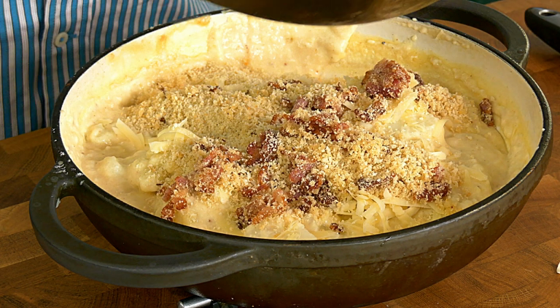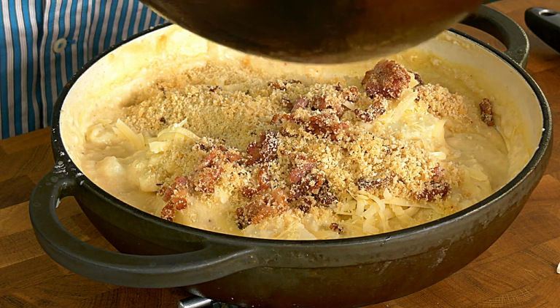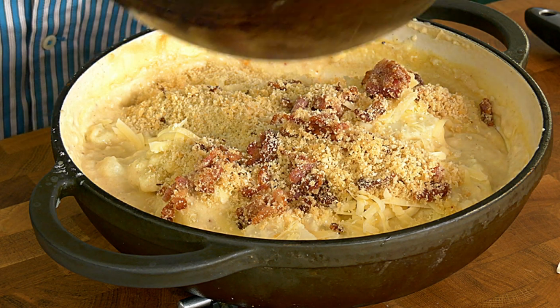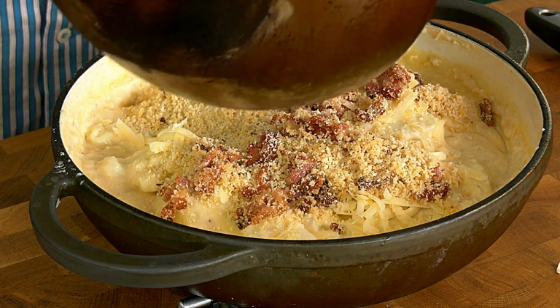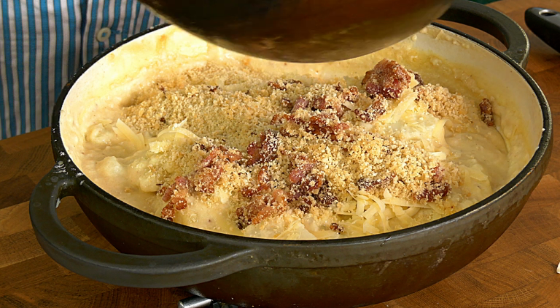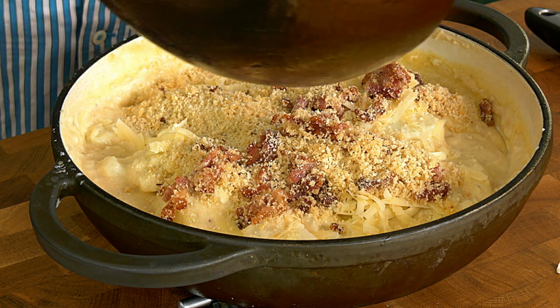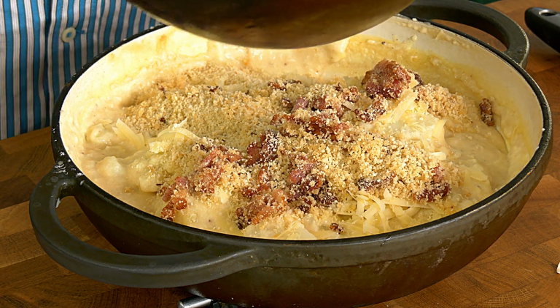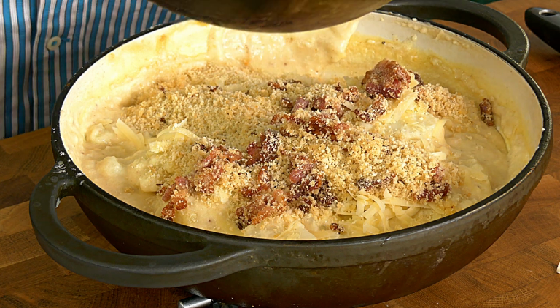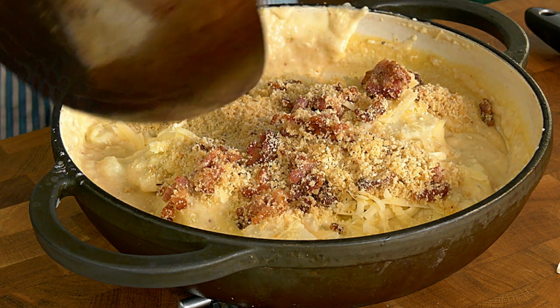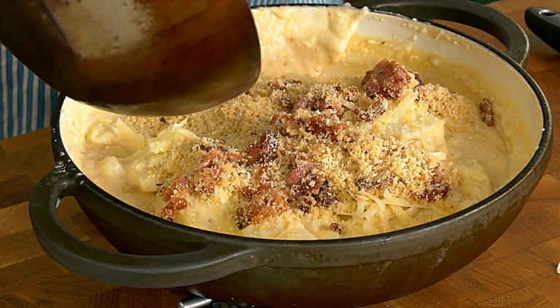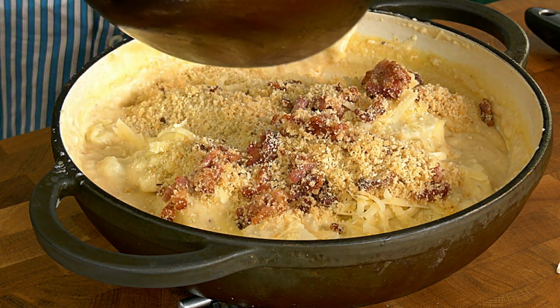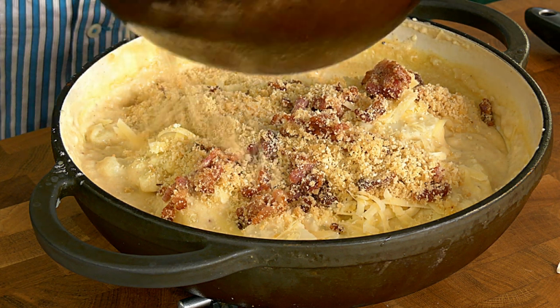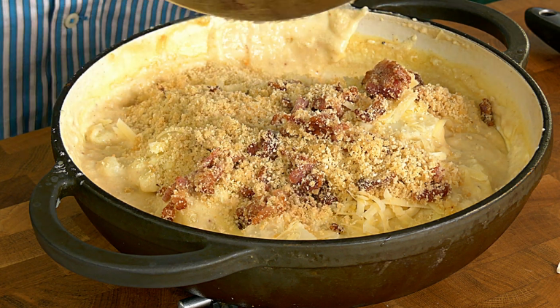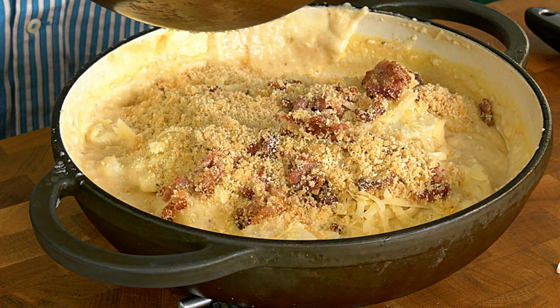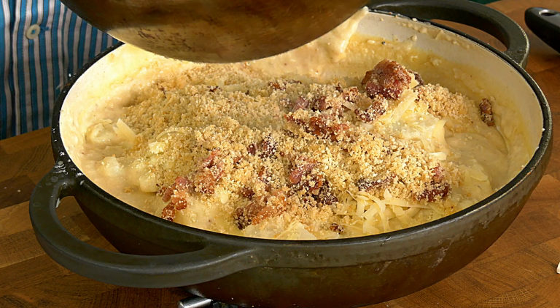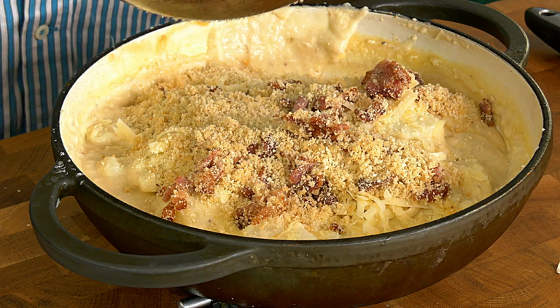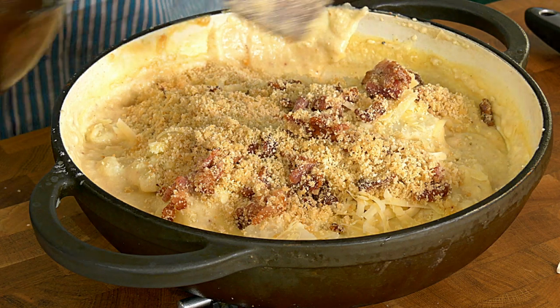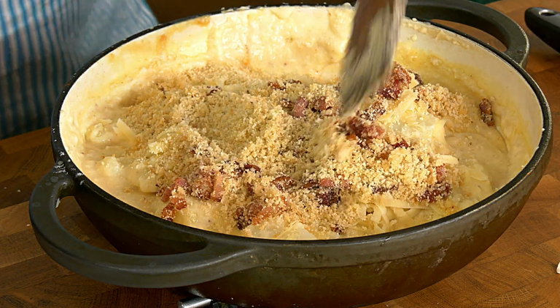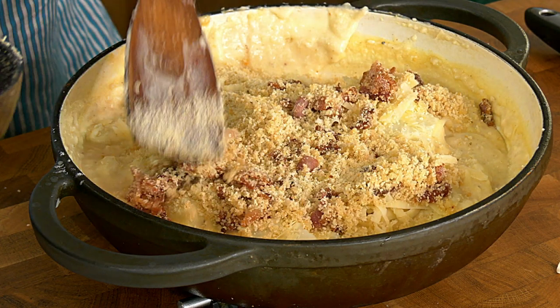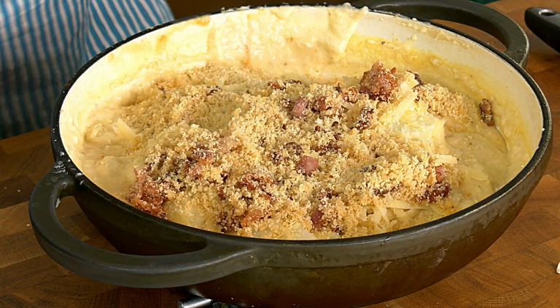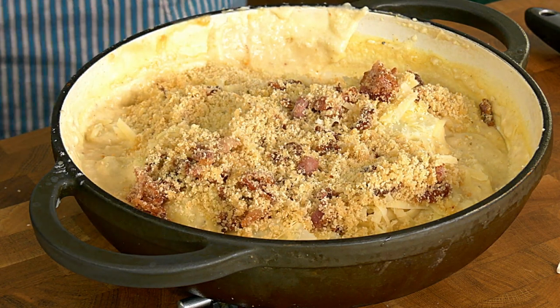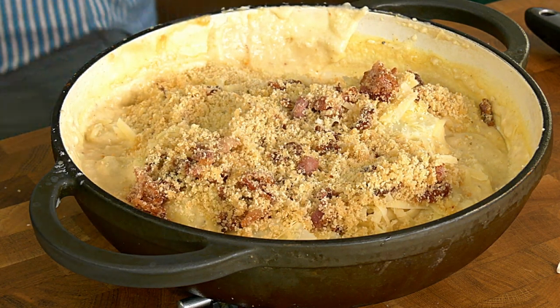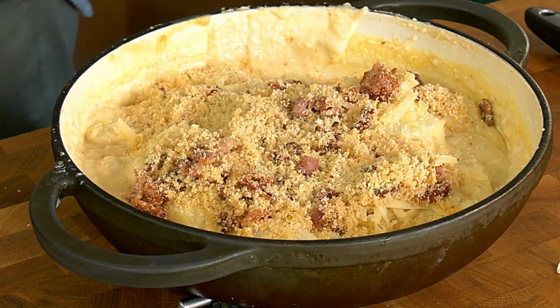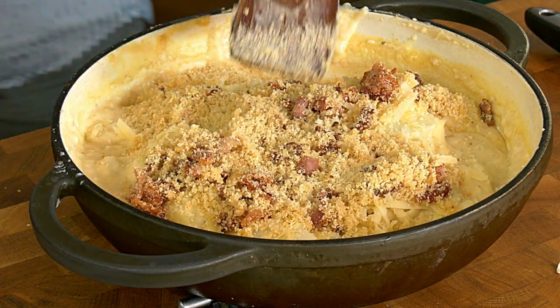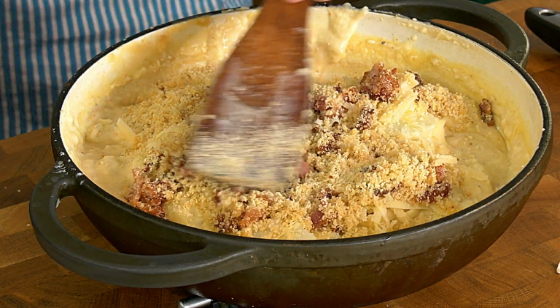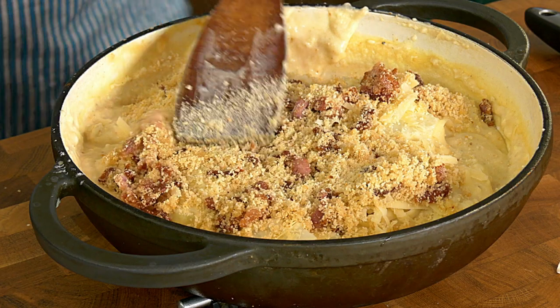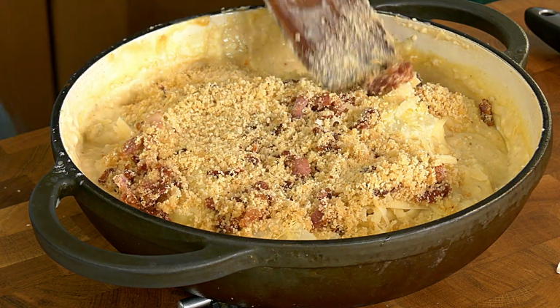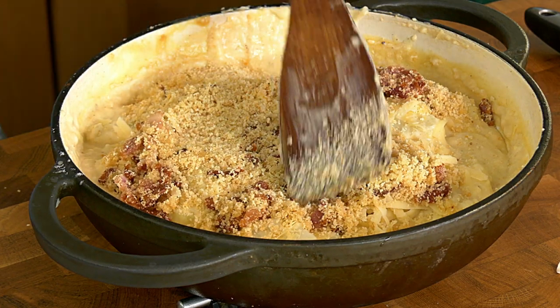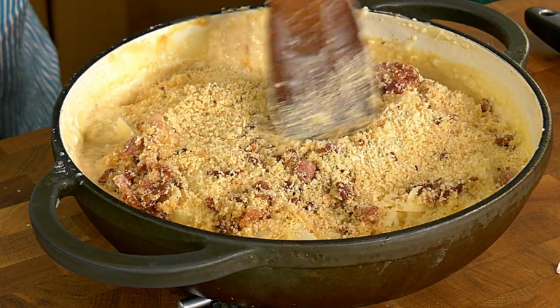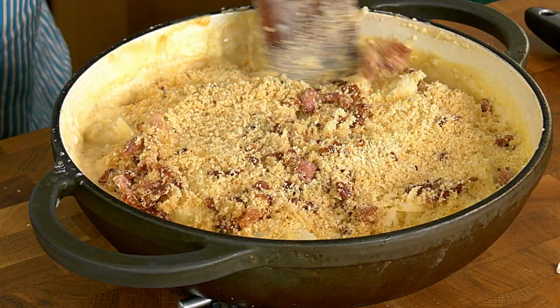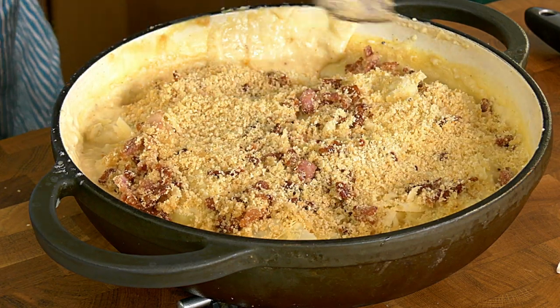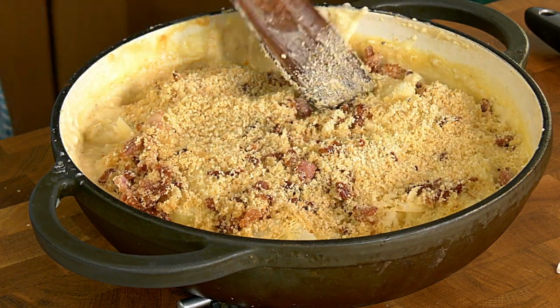Most recipes tell you to bake the cauliflower cheese in the oven, and actually that's what turns the cauliflower to mush, so don't do that. I'm just going to put this under the grill or broiler for about five minutes till it's golden and bubbling and lovely.